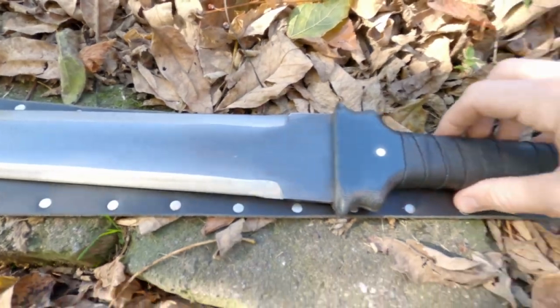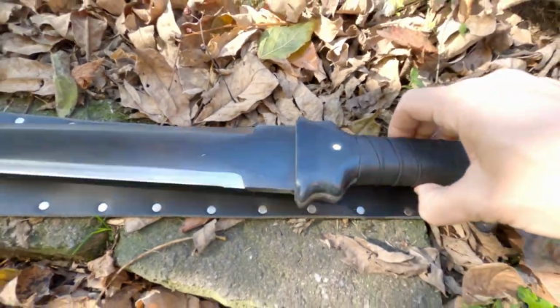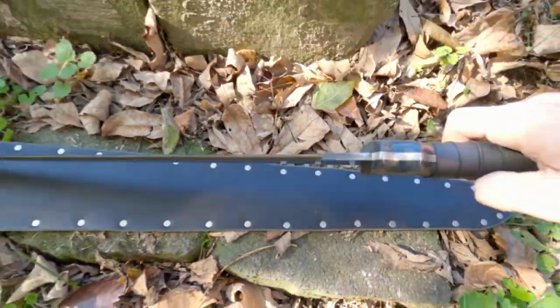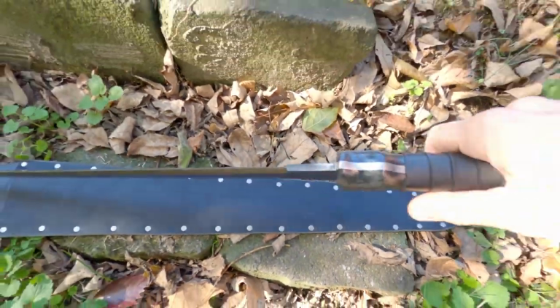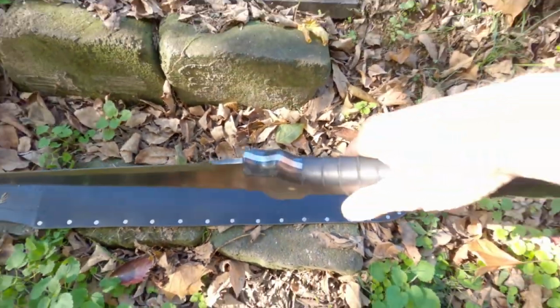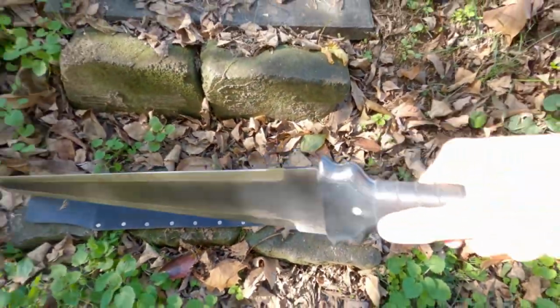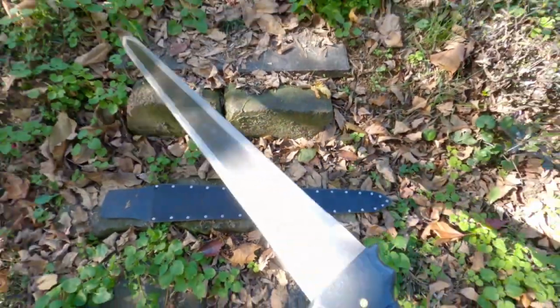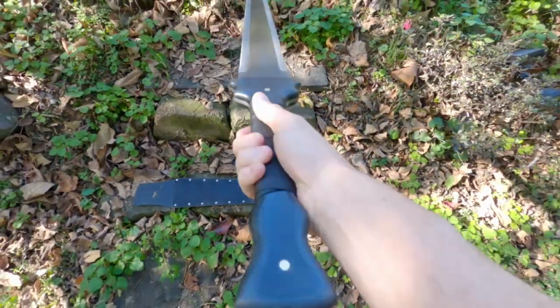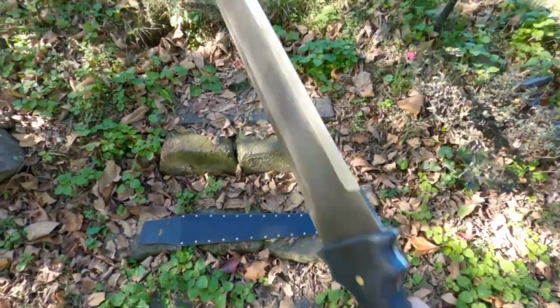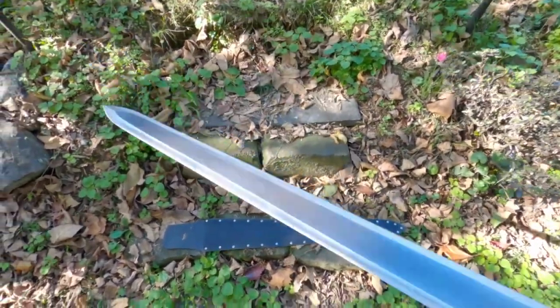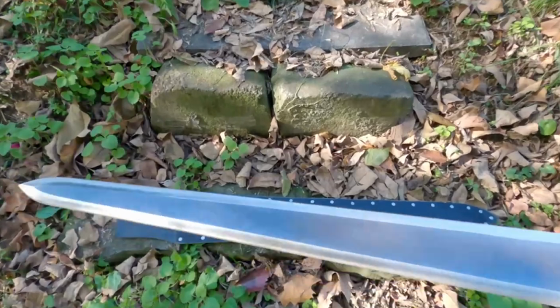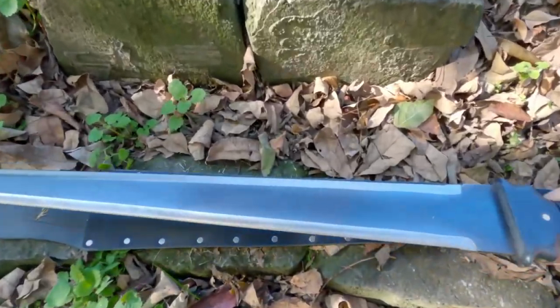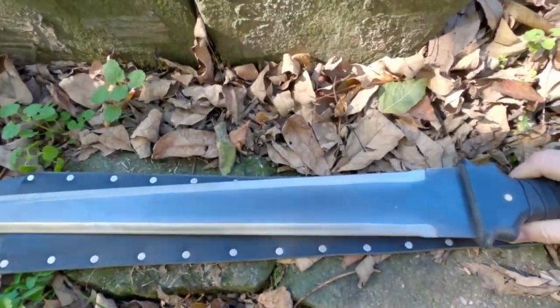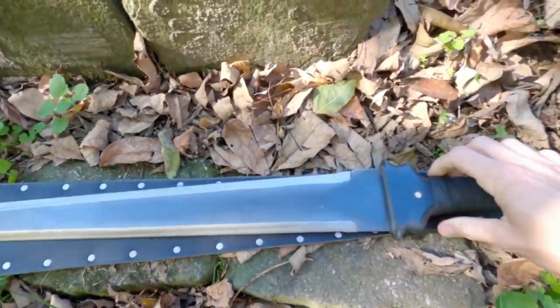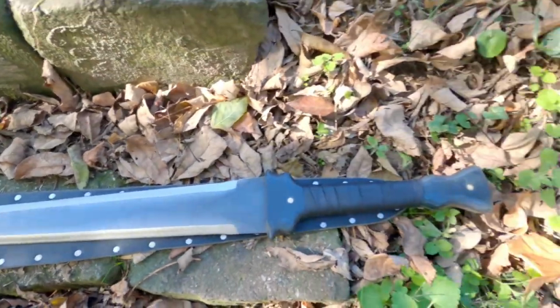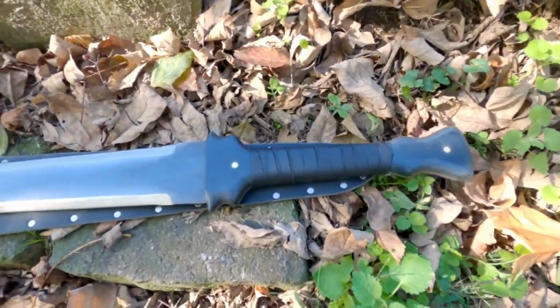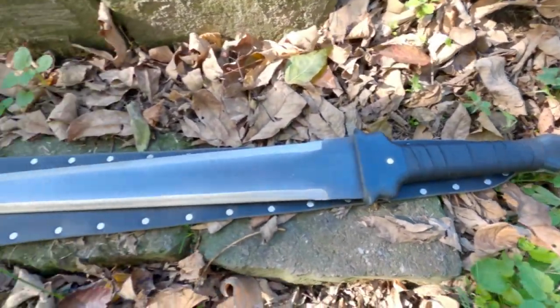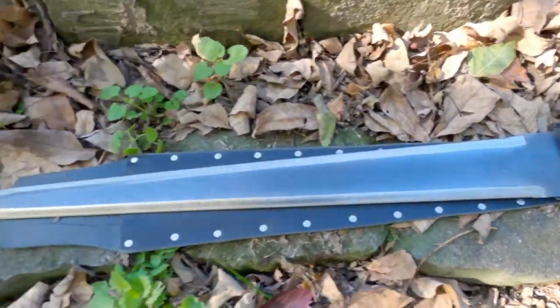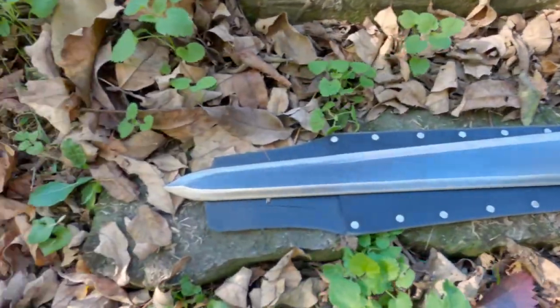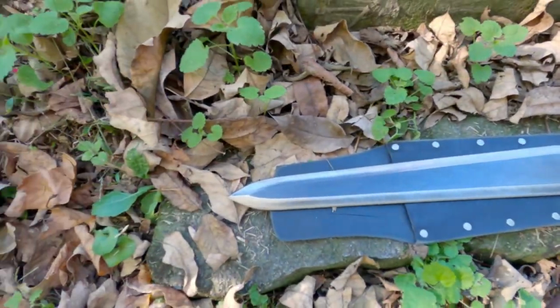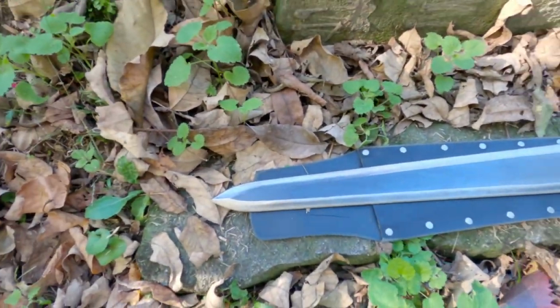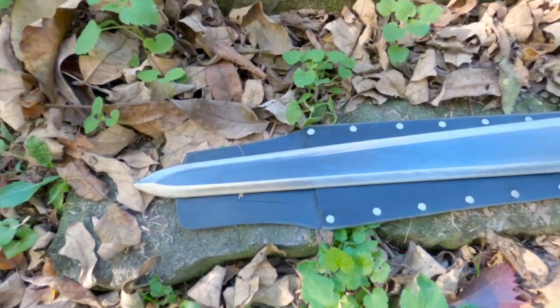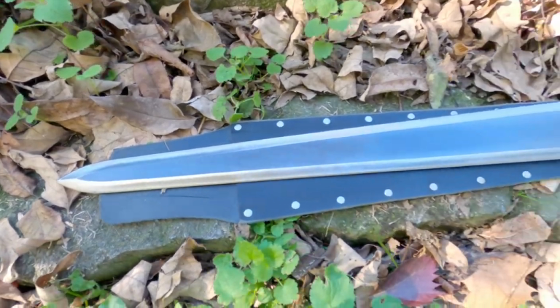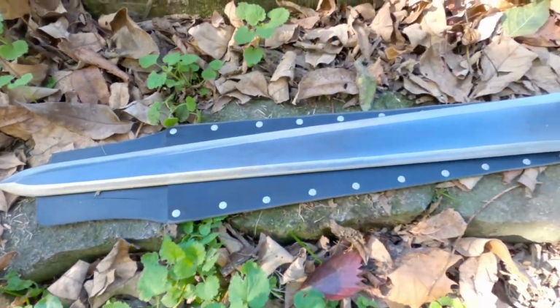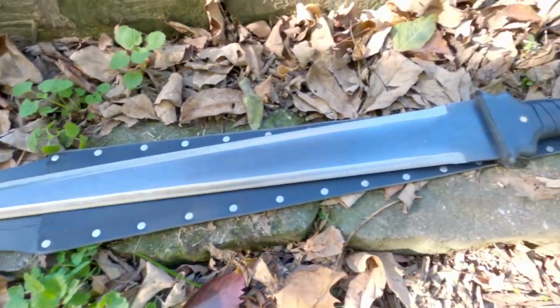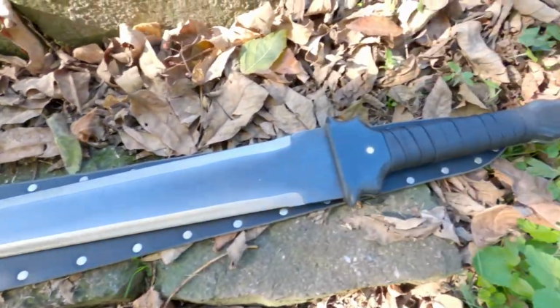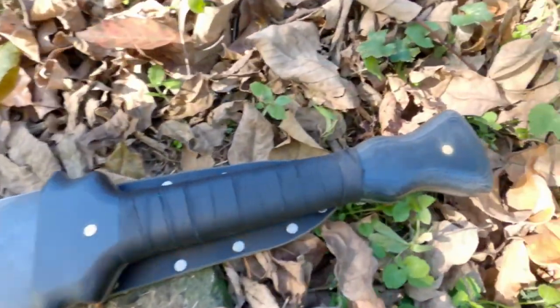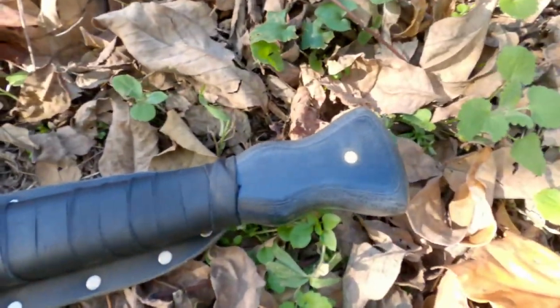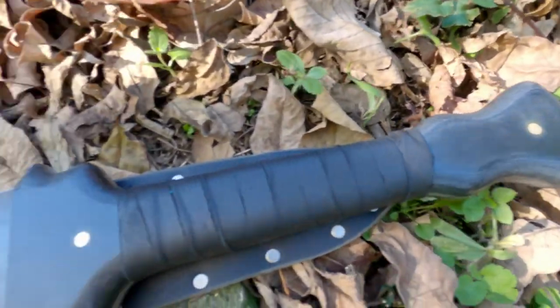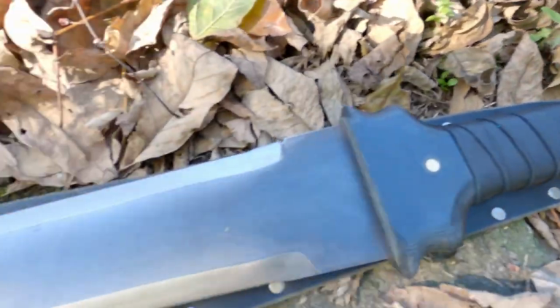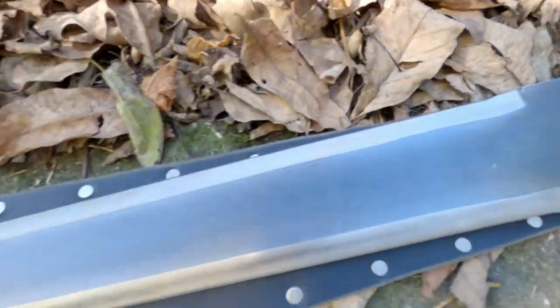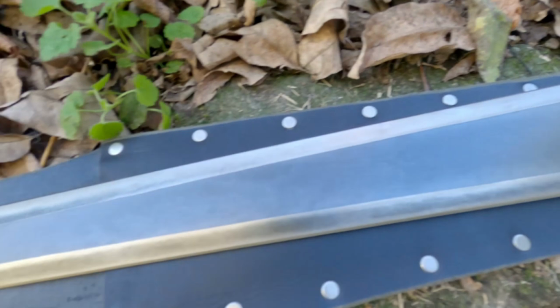The sword is full tang, 316 steel, 1095, properly heat treated. This is one of our new Doomsday line swords. This is a Sword Buyer's Guide exclusive in partnership with Scorpion Swords and Knives. These are handmade by Chris Palmer to order as you order them.